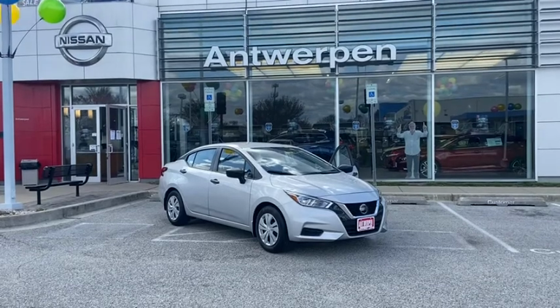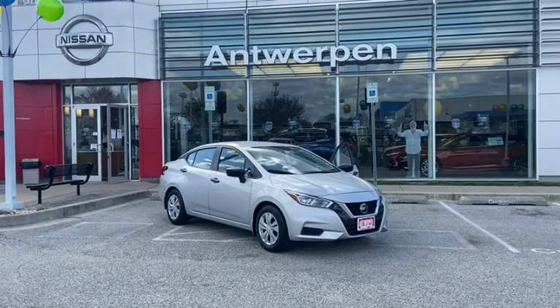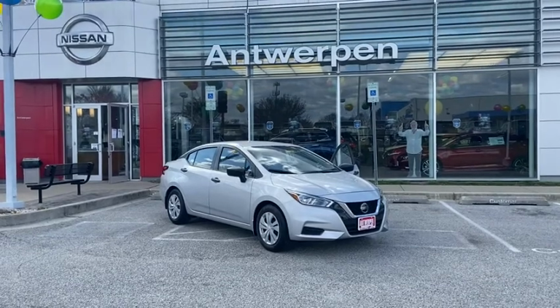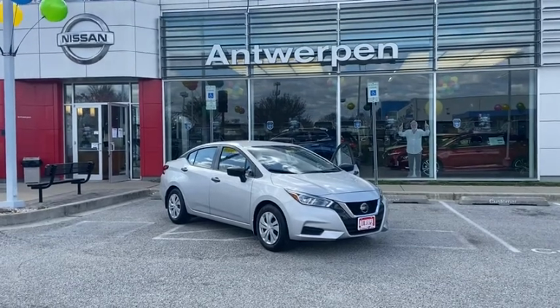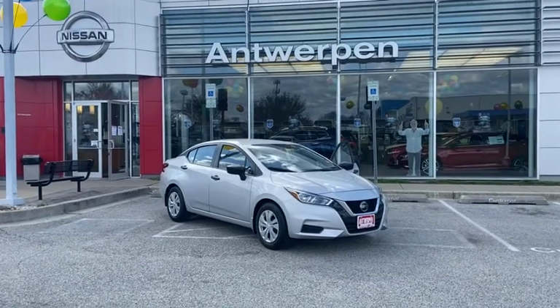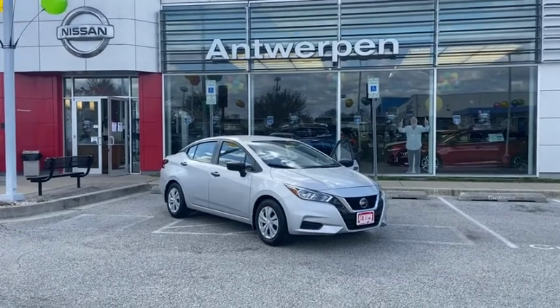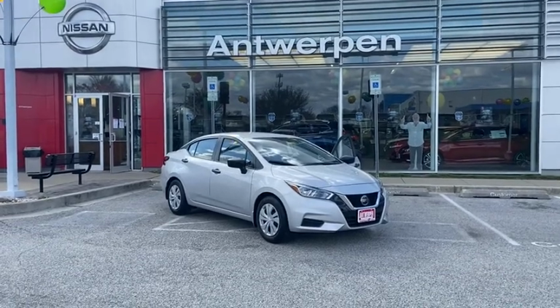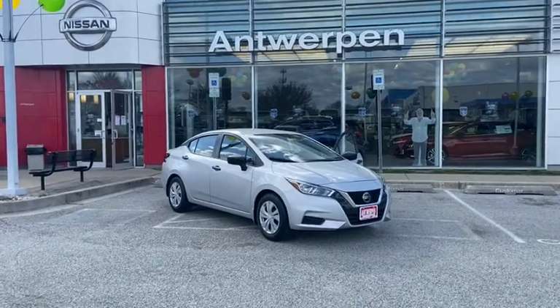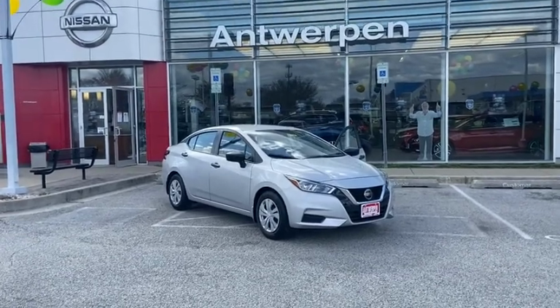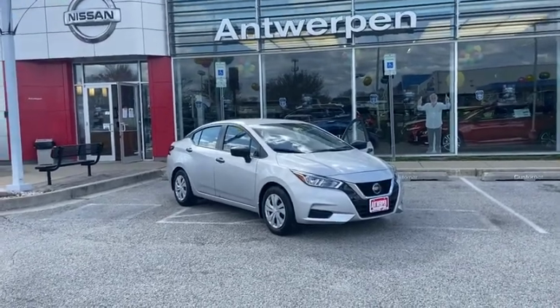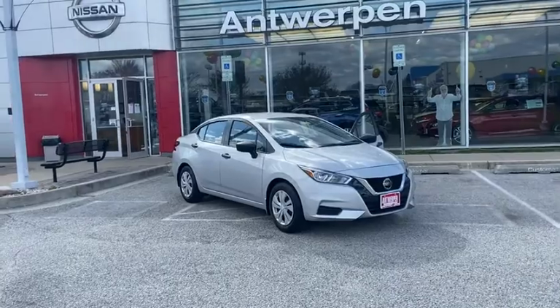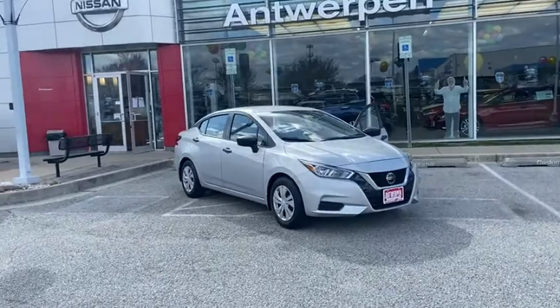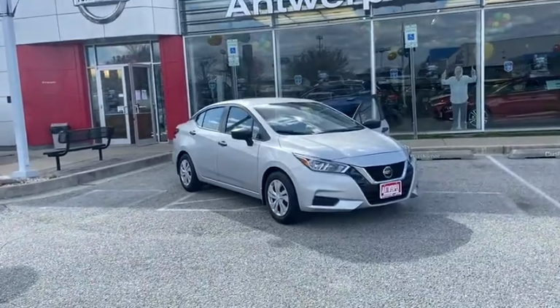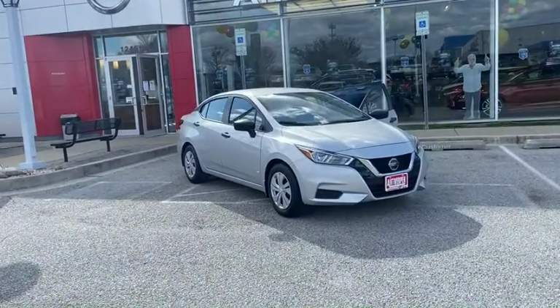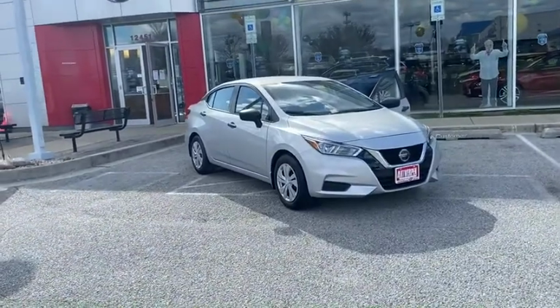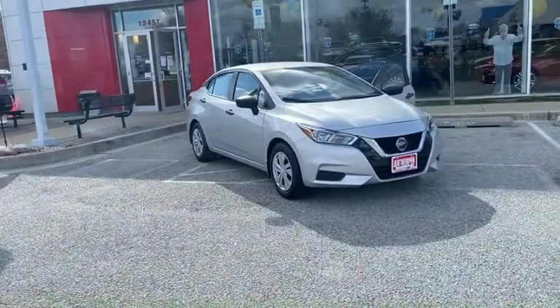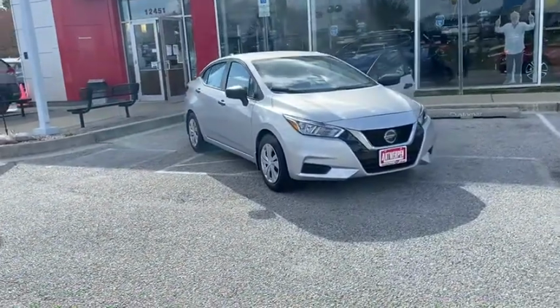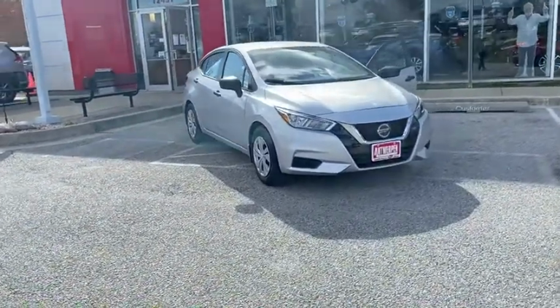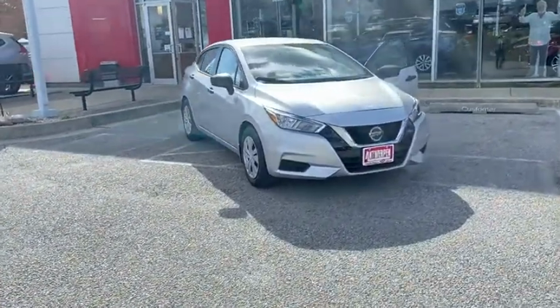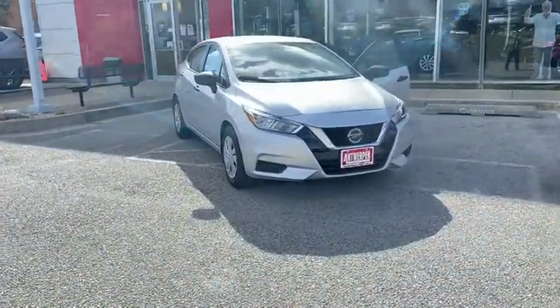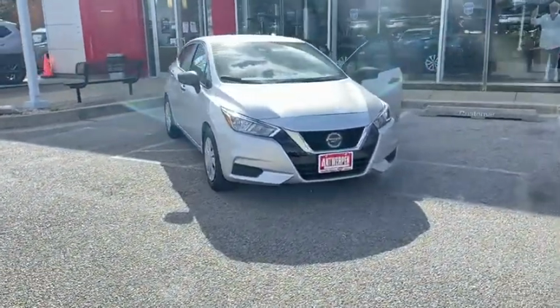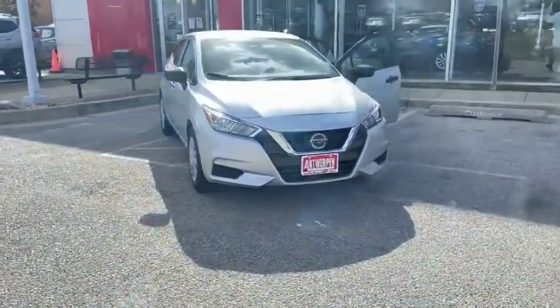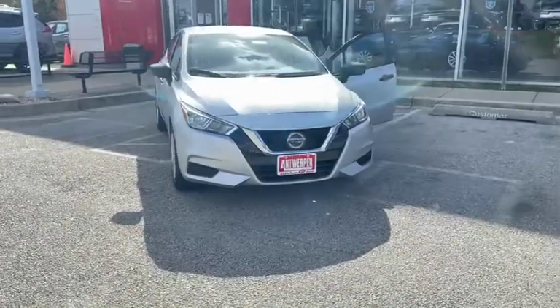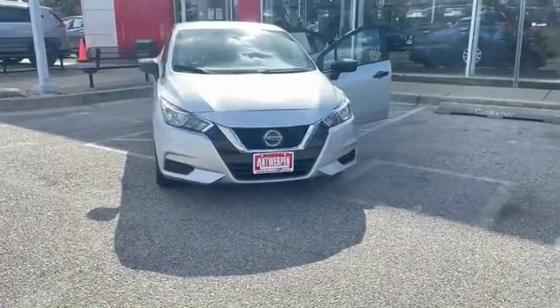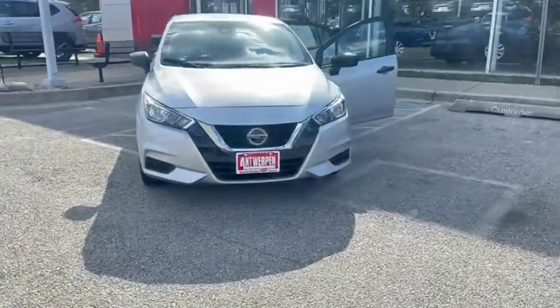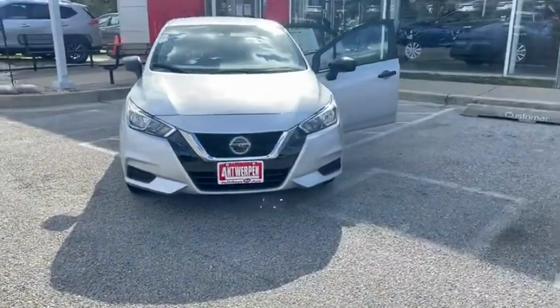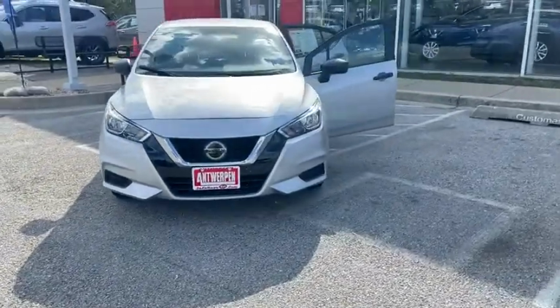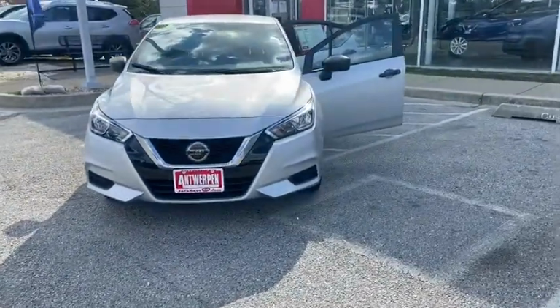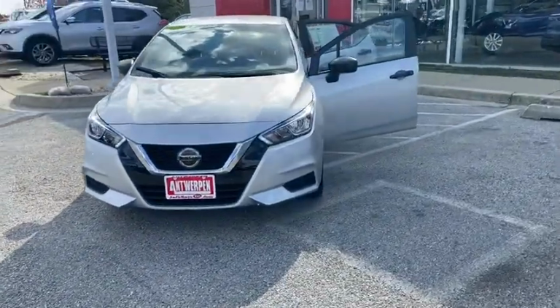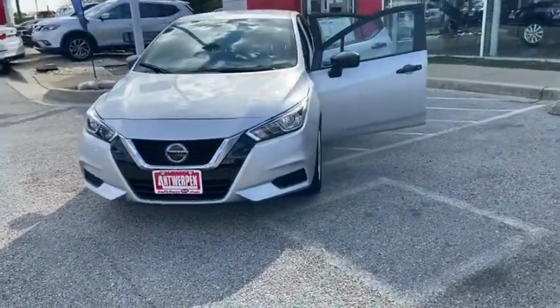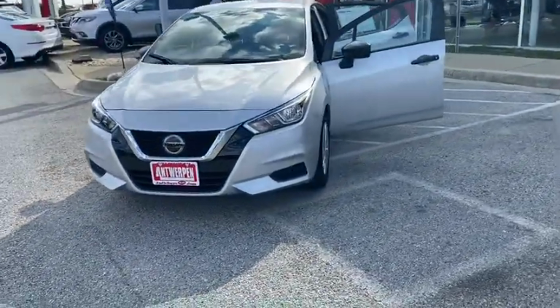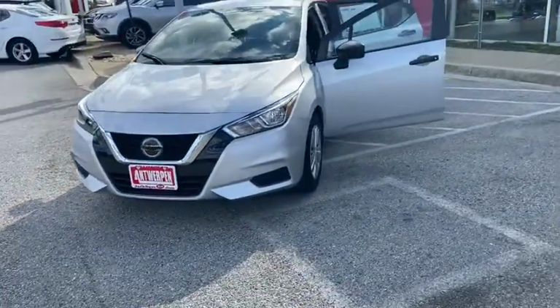We have here the 2020 Nissan Versa S model, totally redesigned. It has all the latest safety equipment as well, standard.